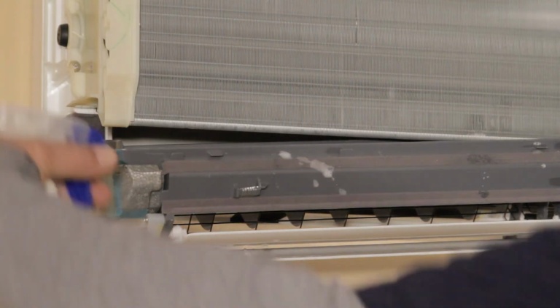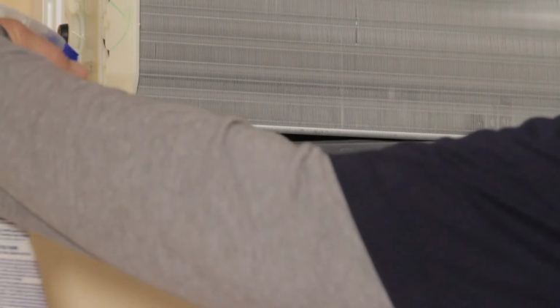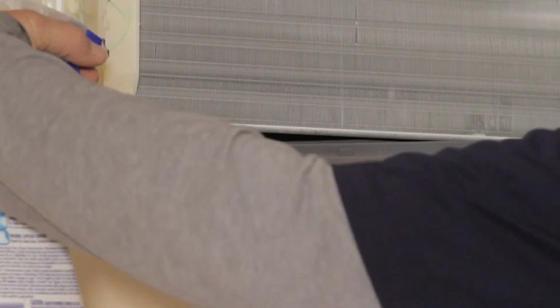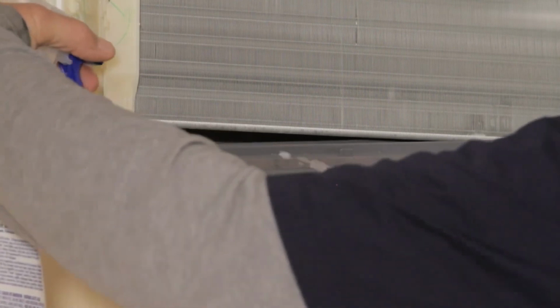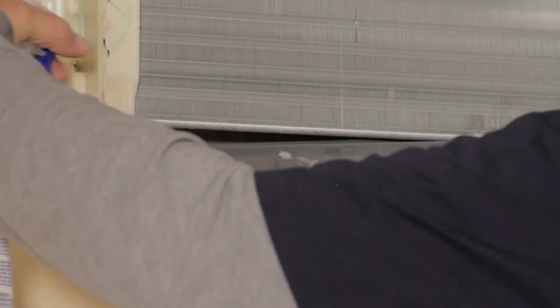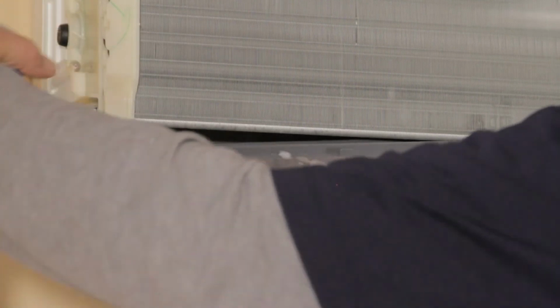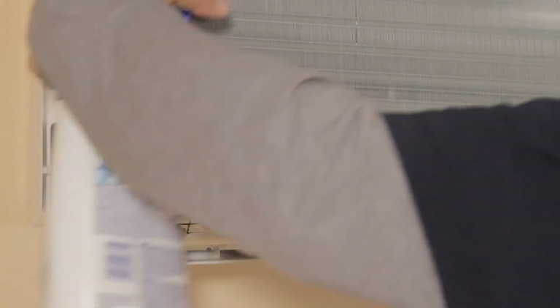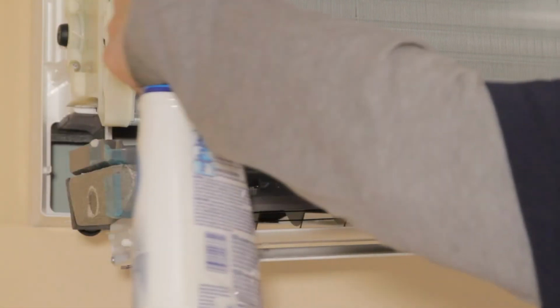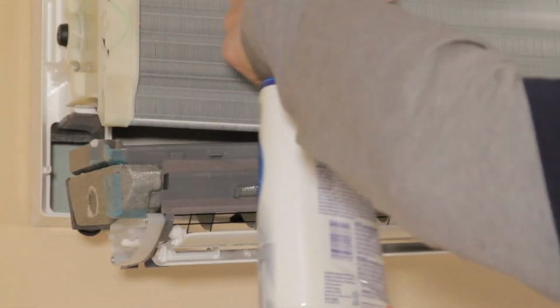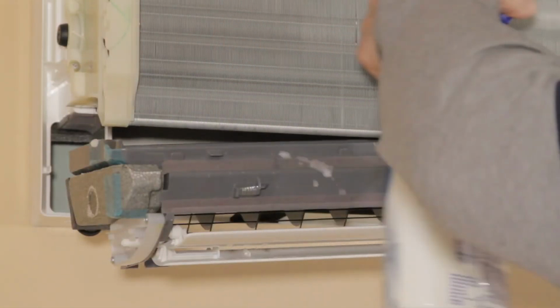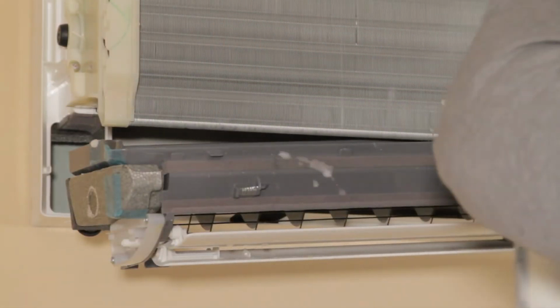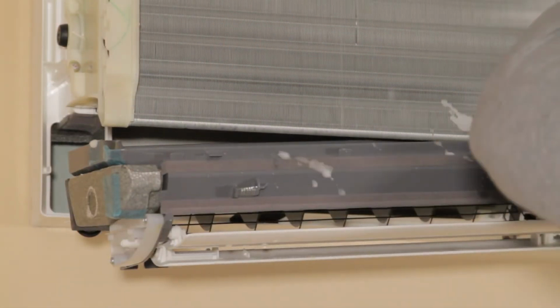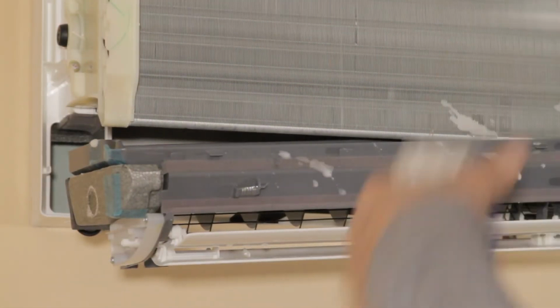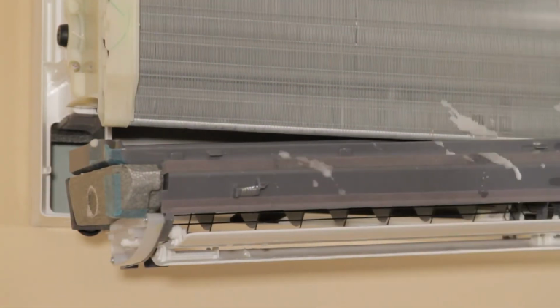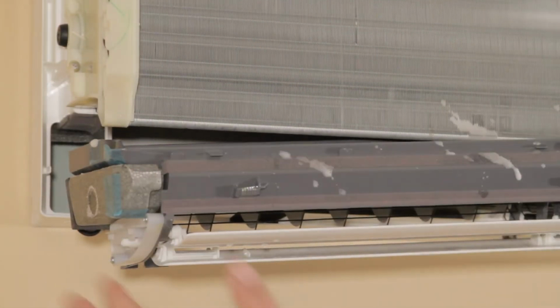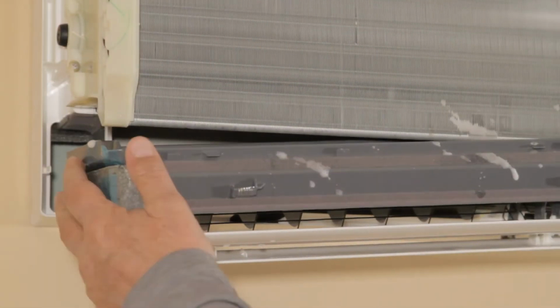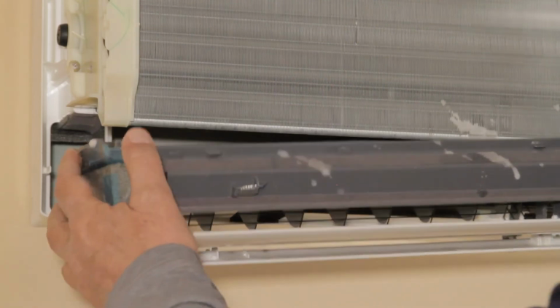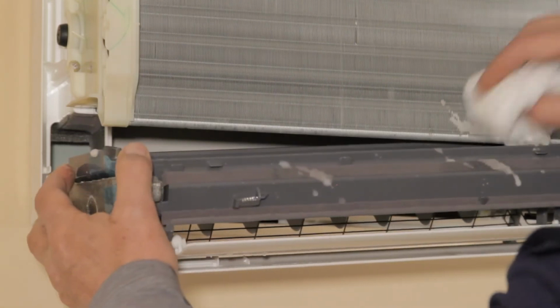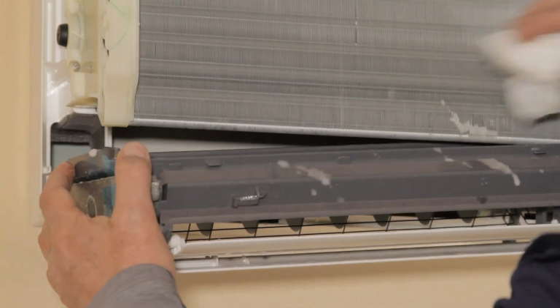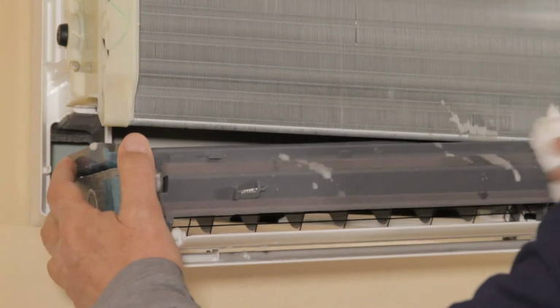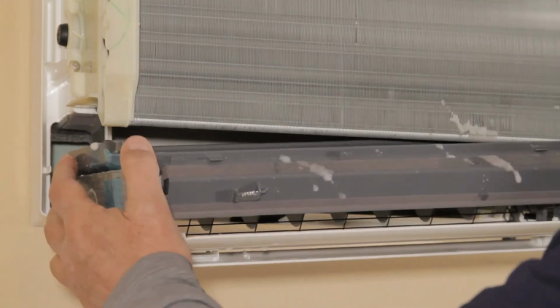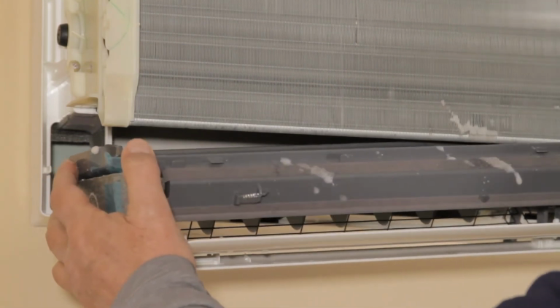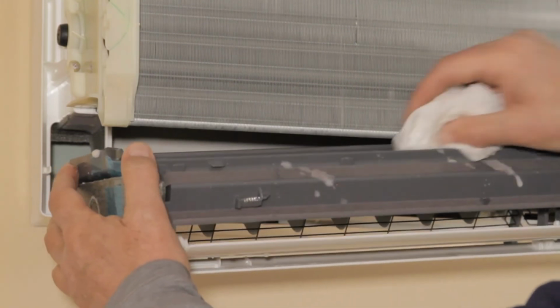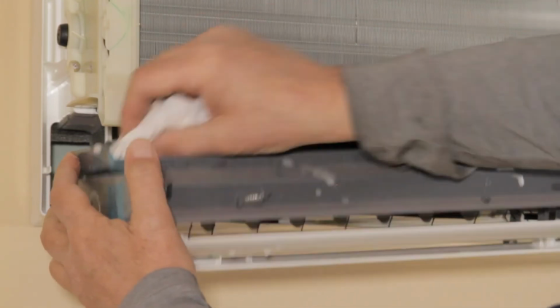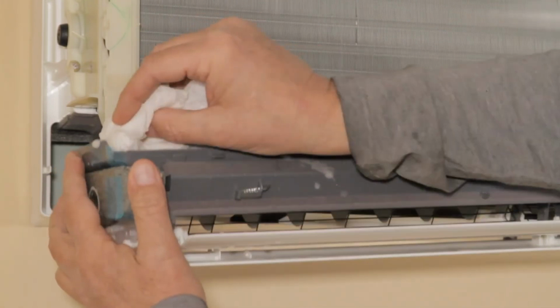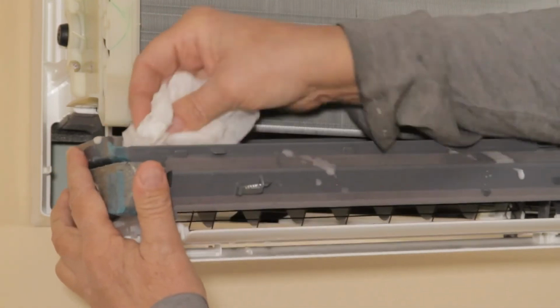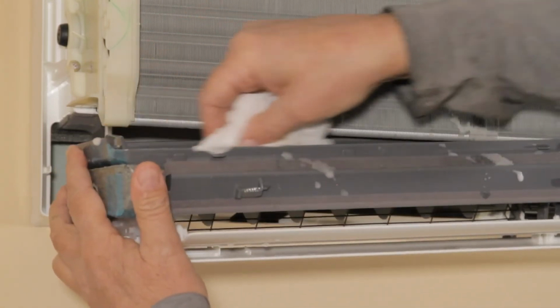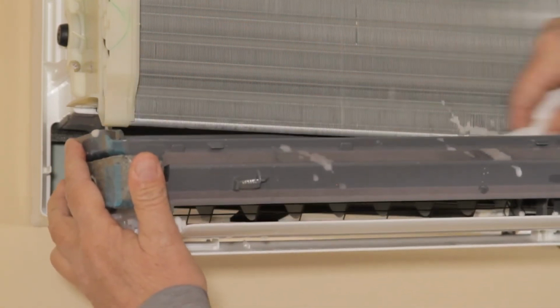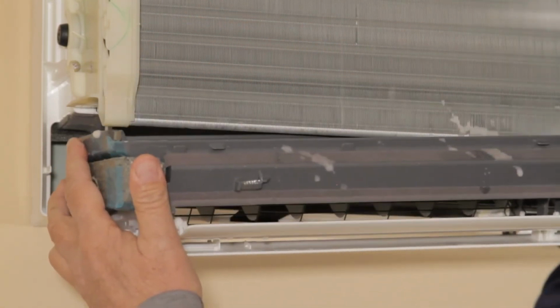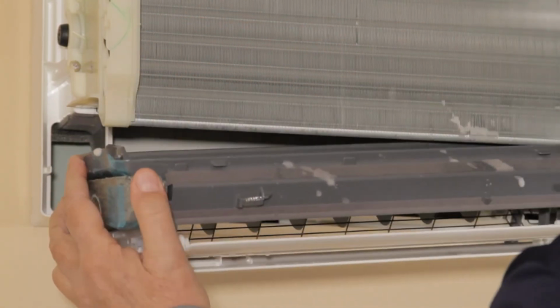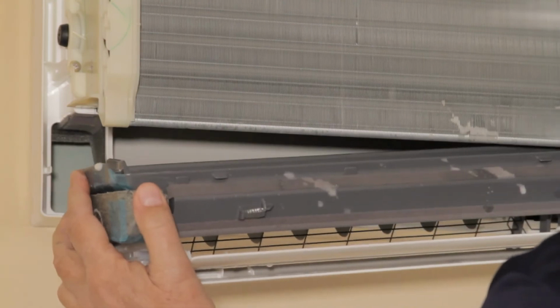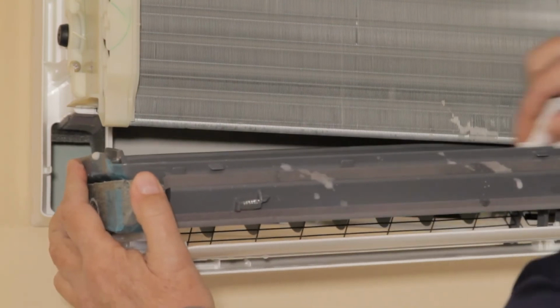Next, we check the condensate drain and assure it's open. A clogged pipe can cause the drain to grow bacteria and algae. It's important to ensure the drain is open and working properly.